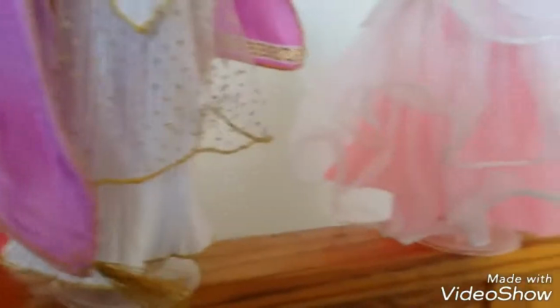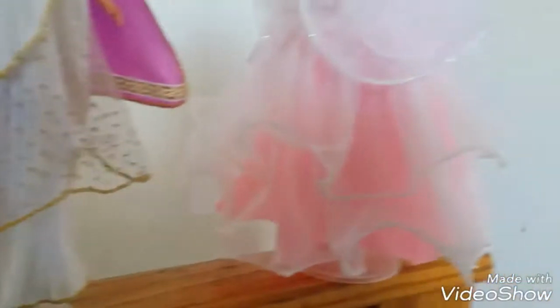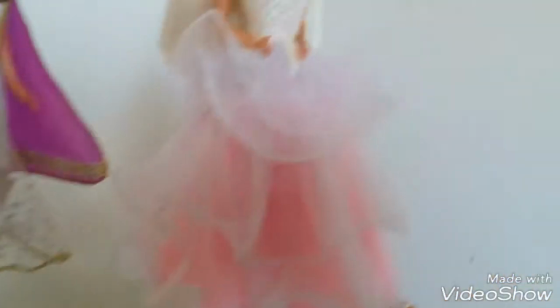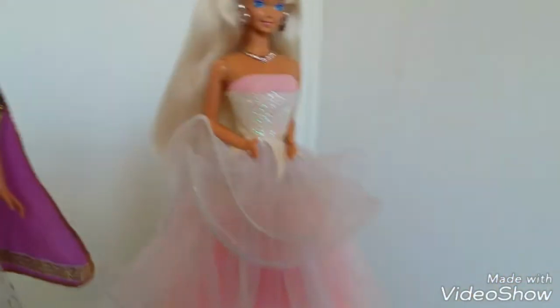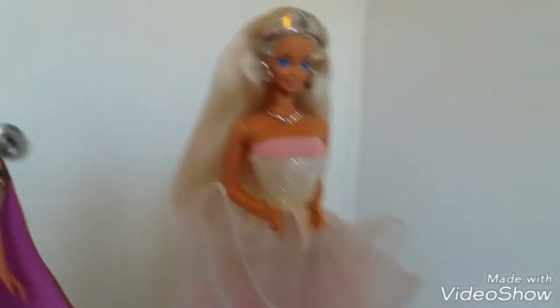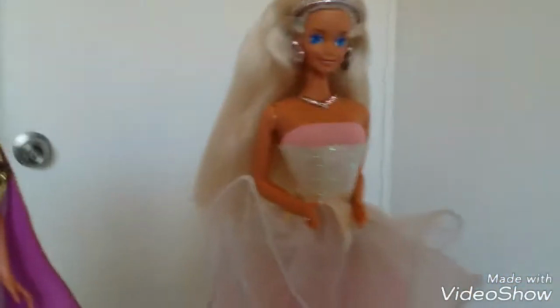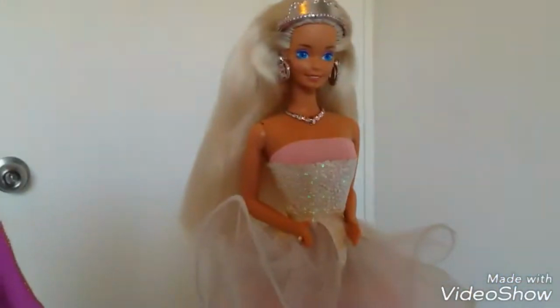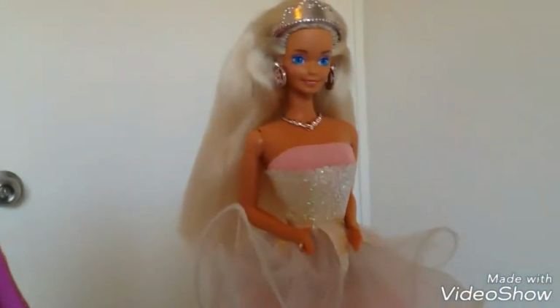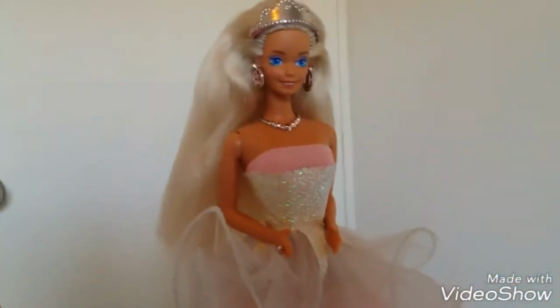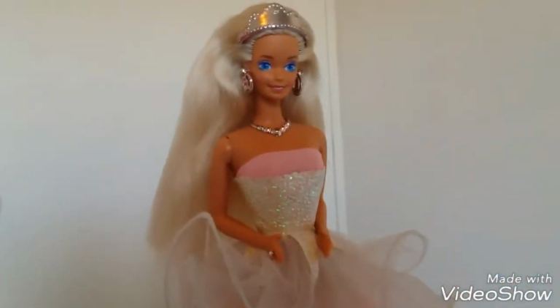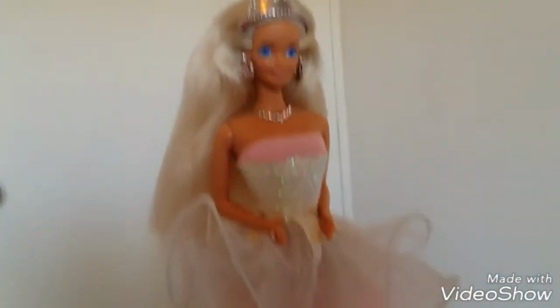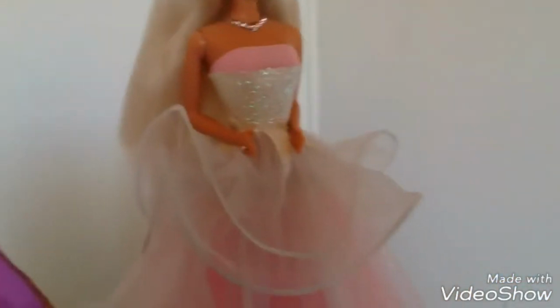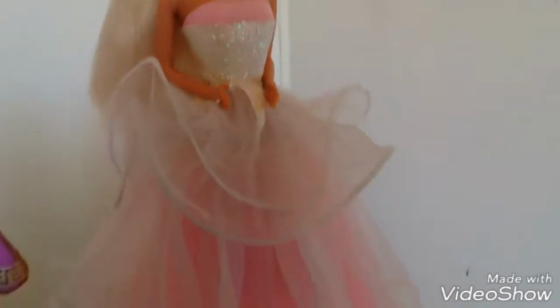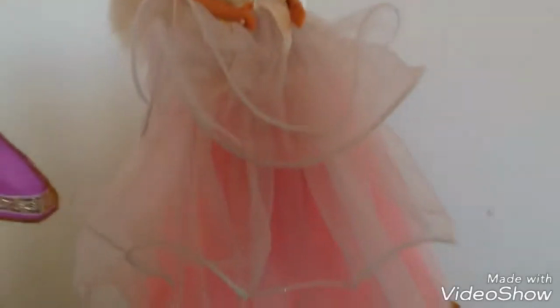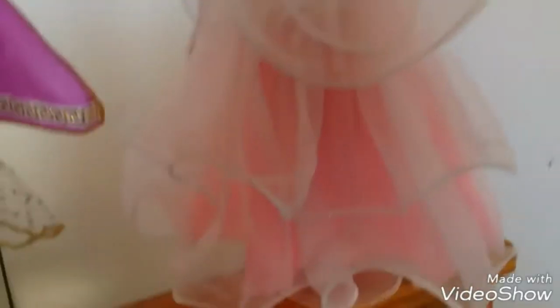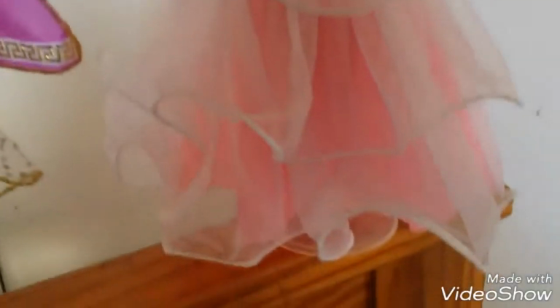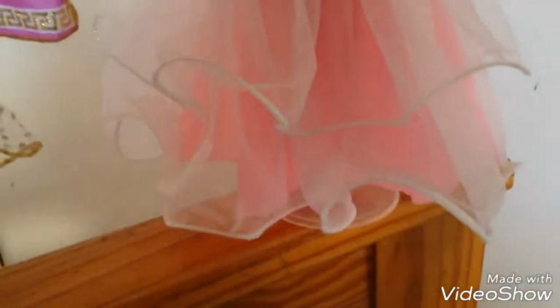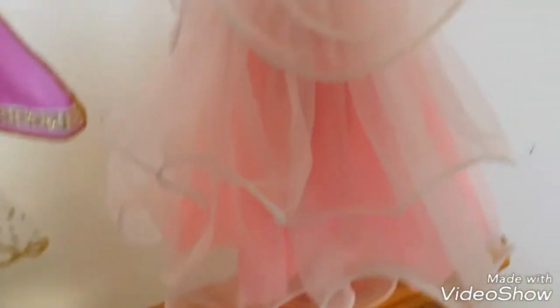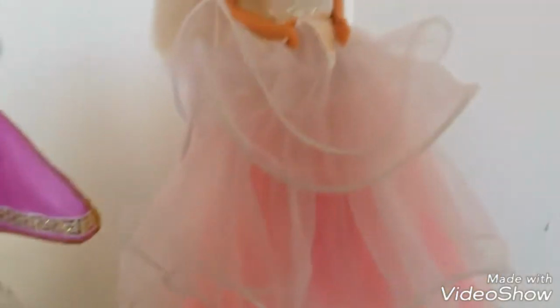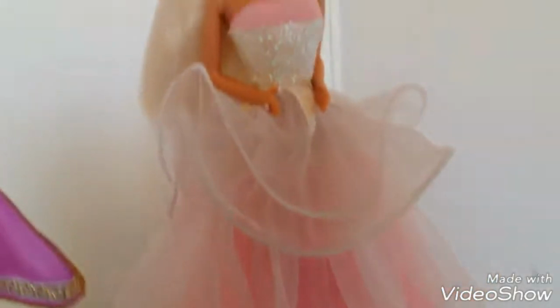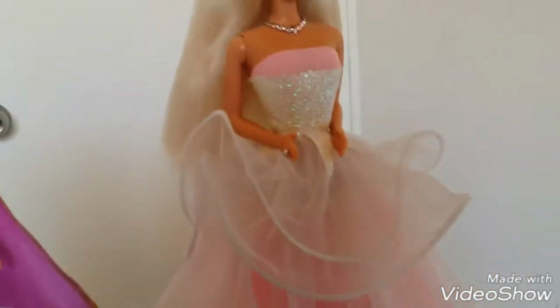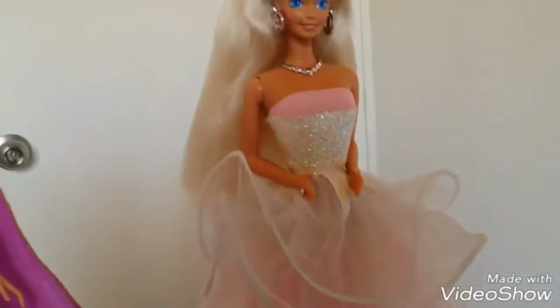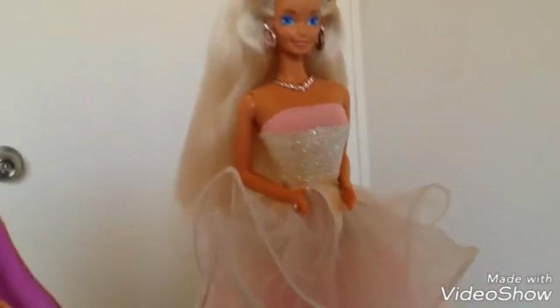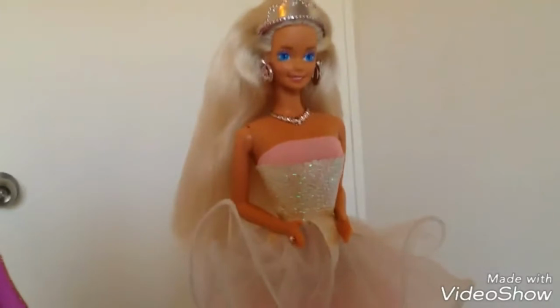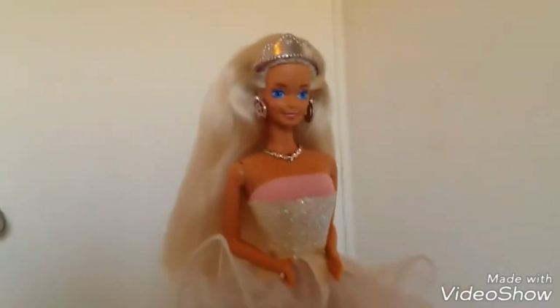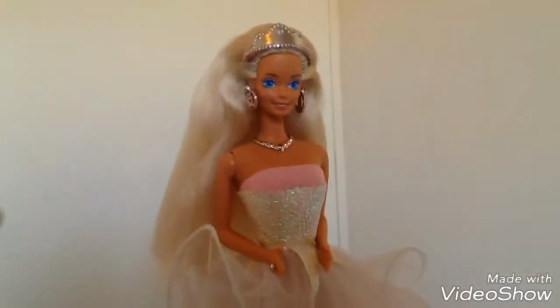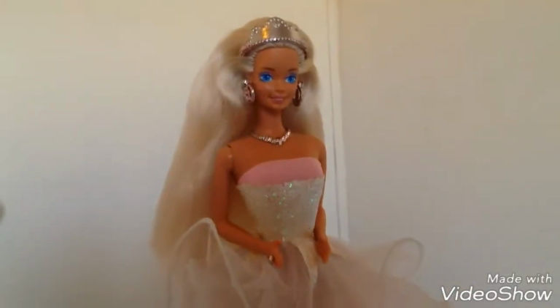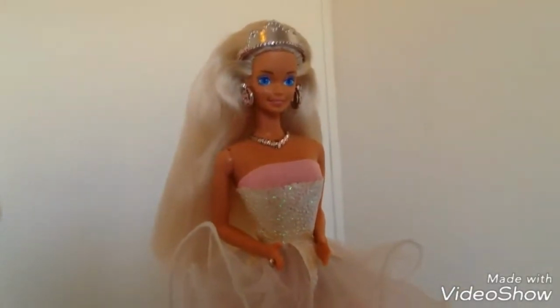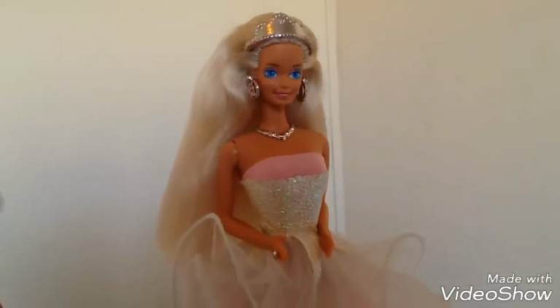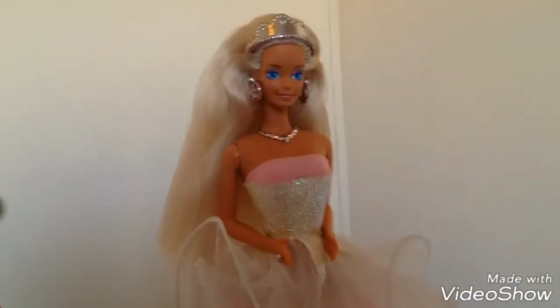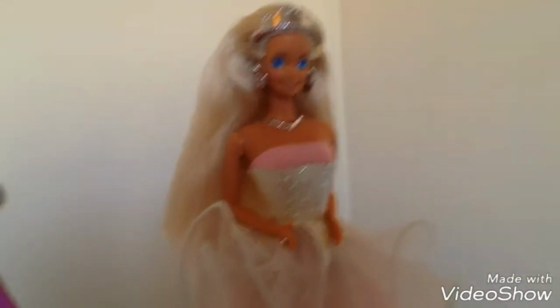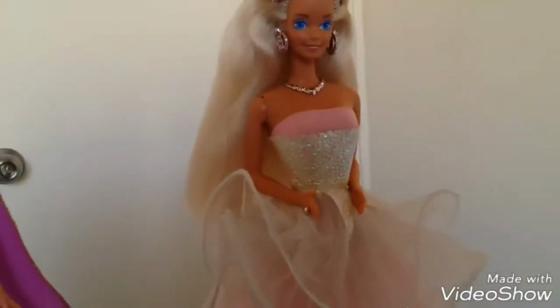And then there's this one — she is Dream Dance Barbie. She's missing her little shawl, and I just put that crown on her because I thought it fit.